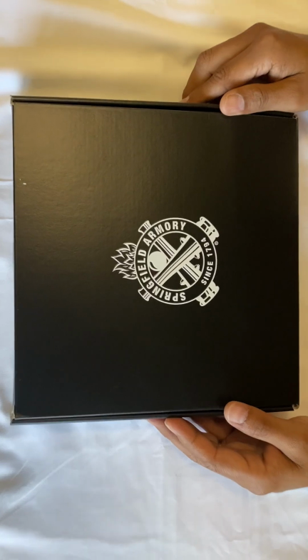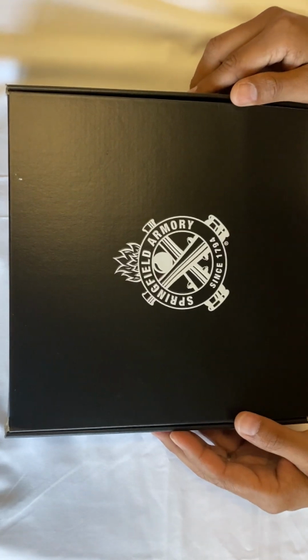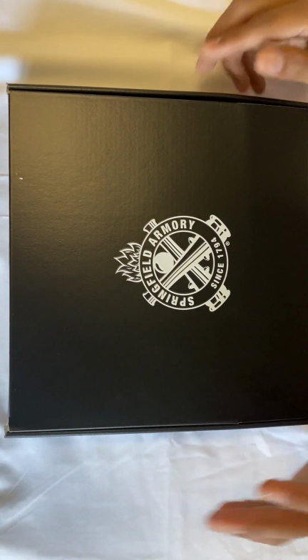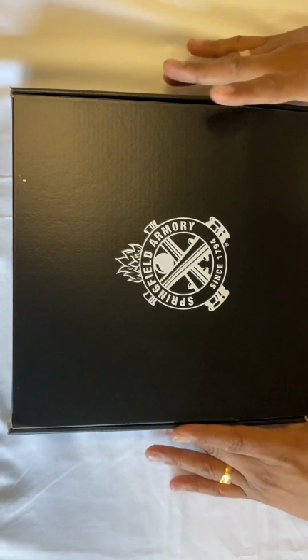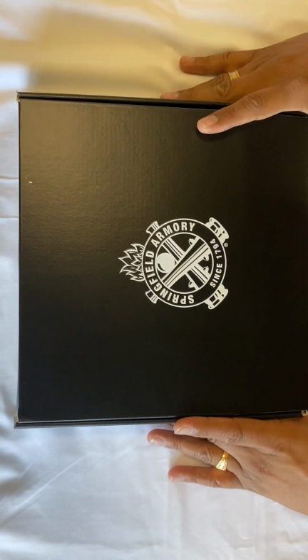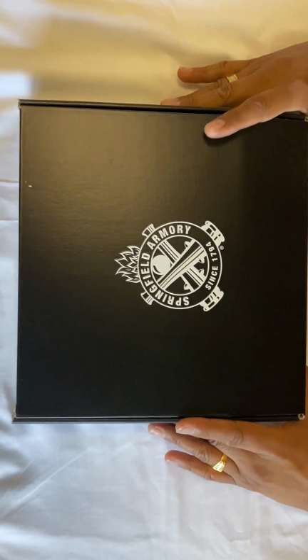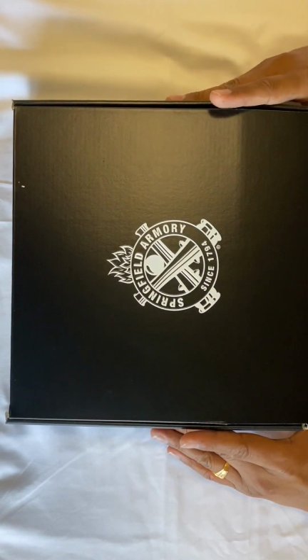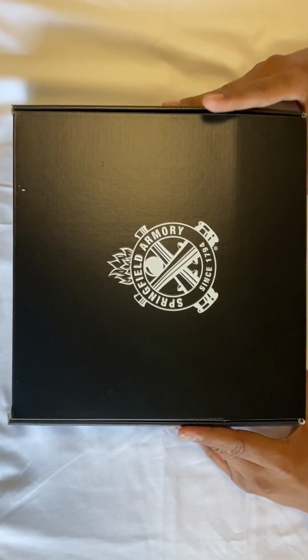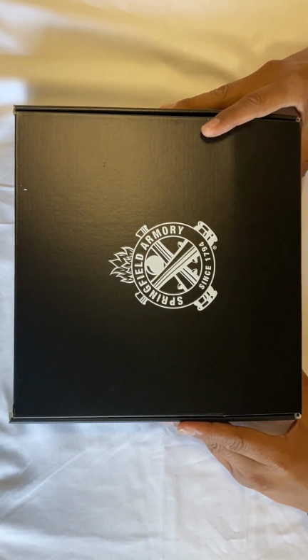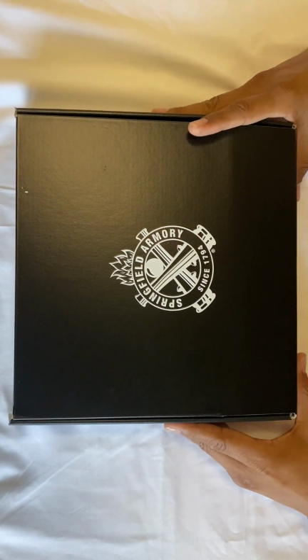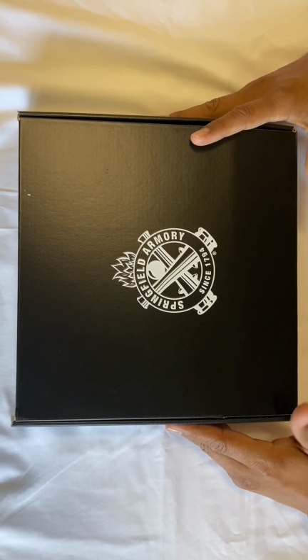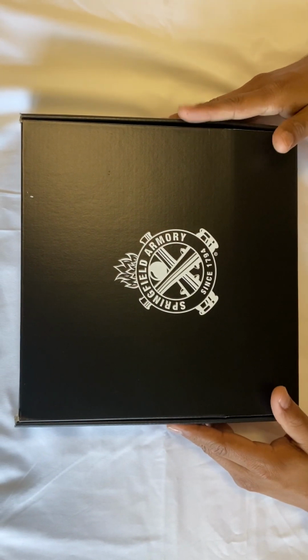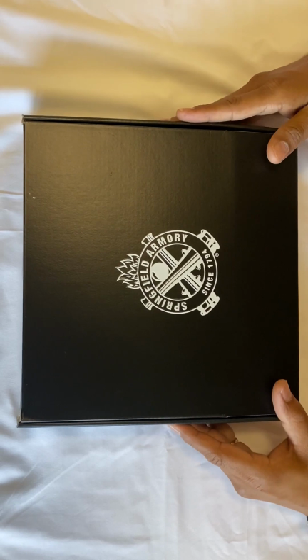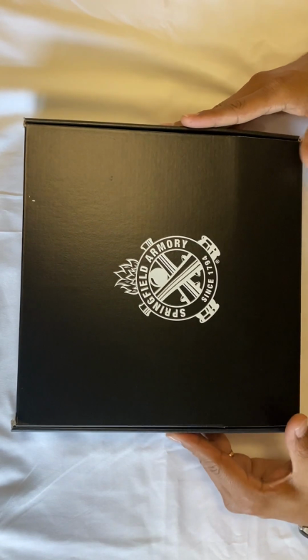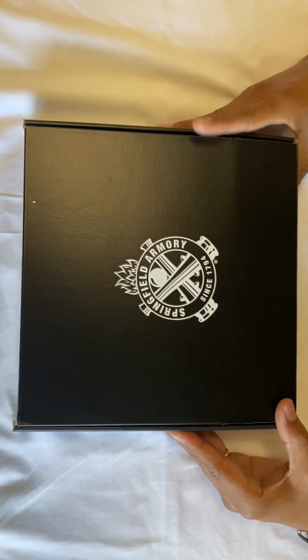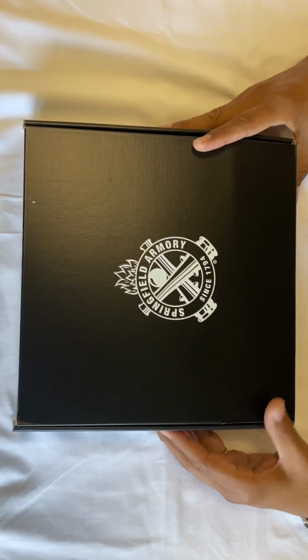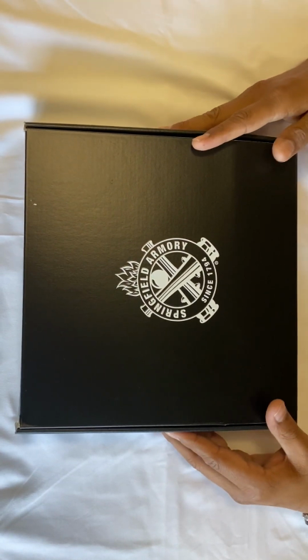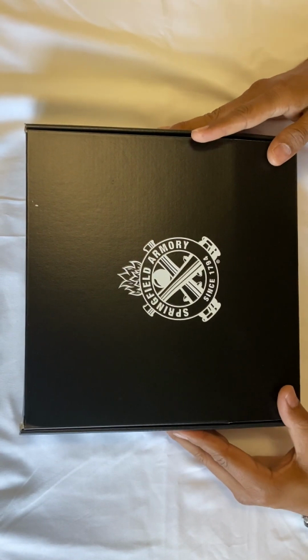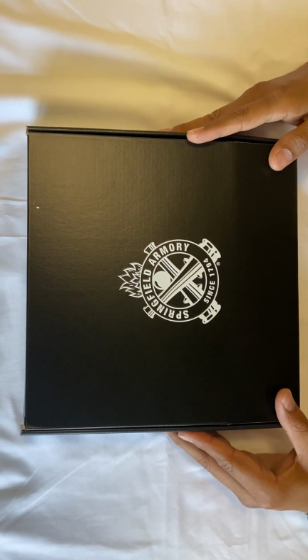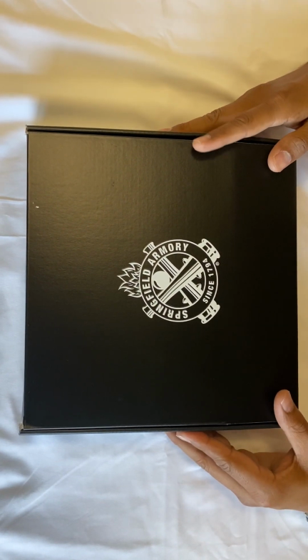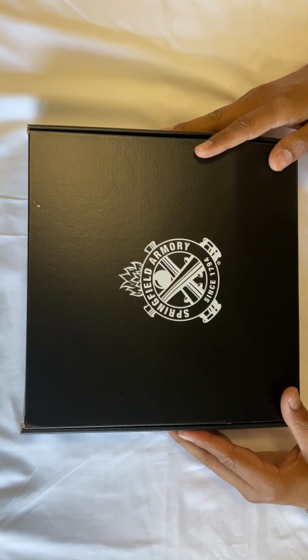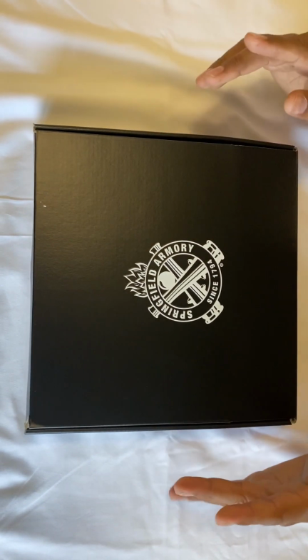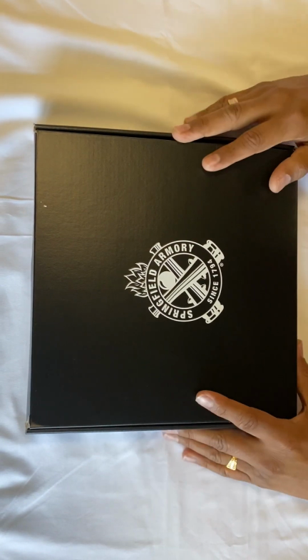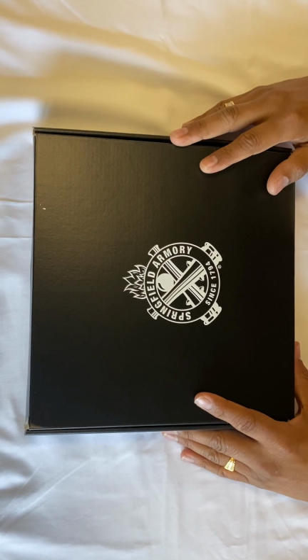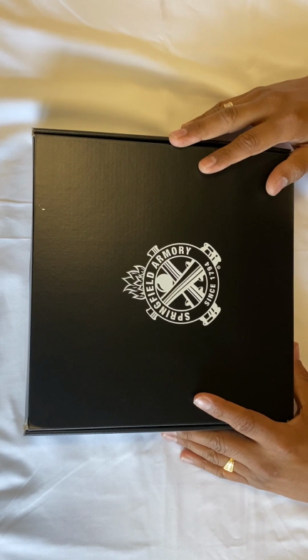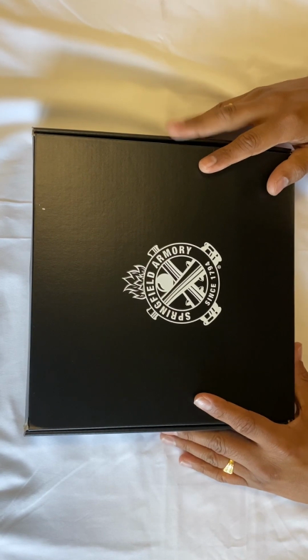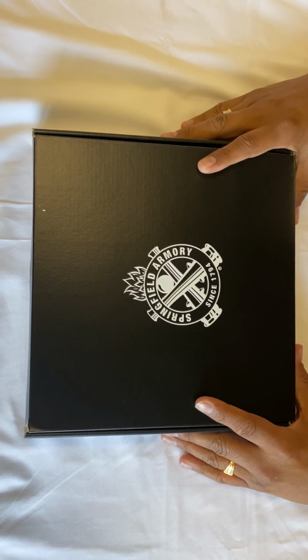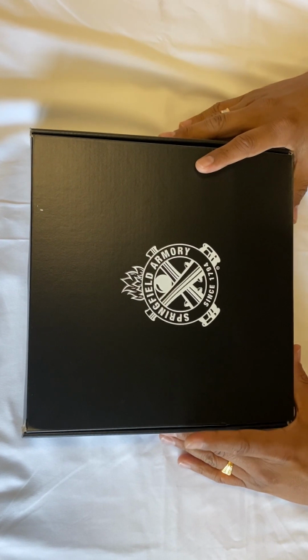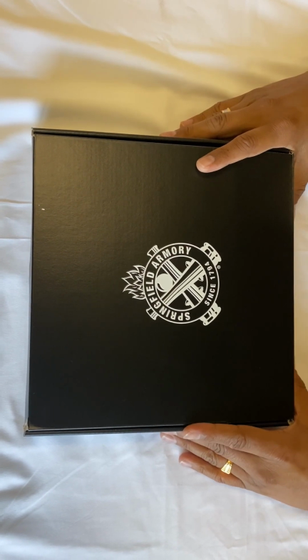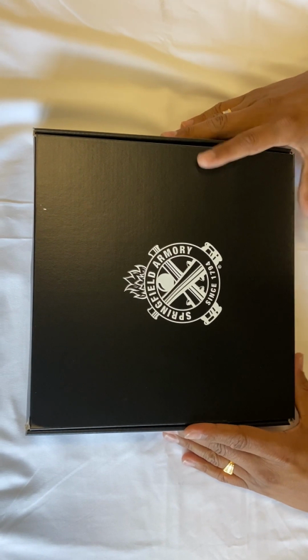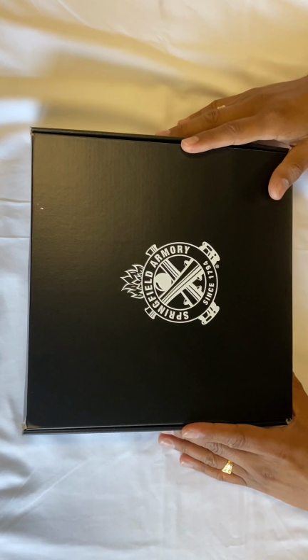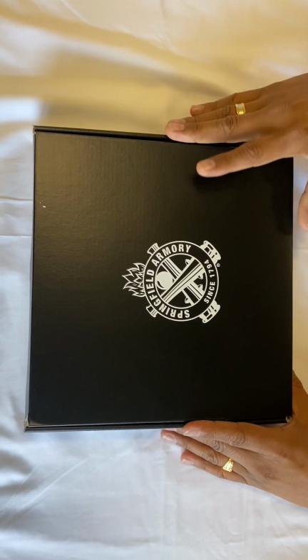Hi everyone, we are here to do today's unboxing and my opinion on the Springfield Hellcat. Let's not waste time and jump right into it.